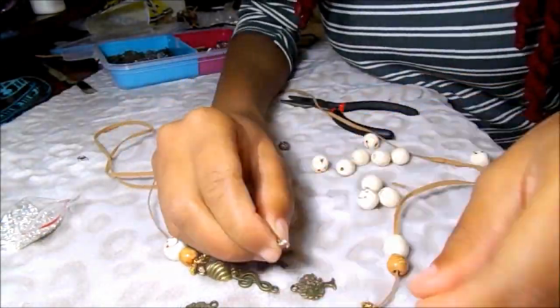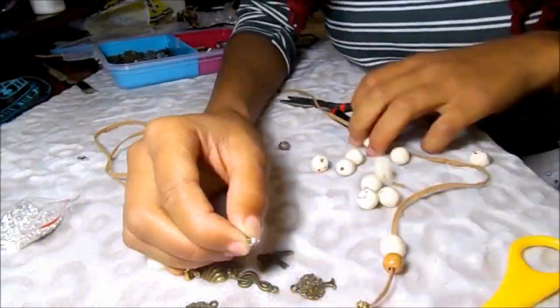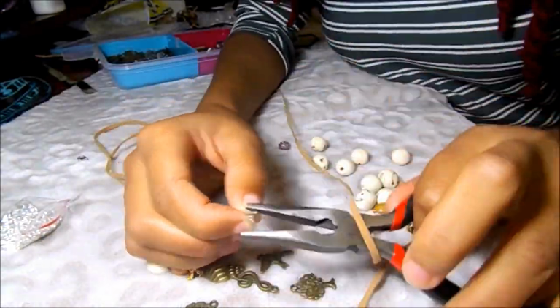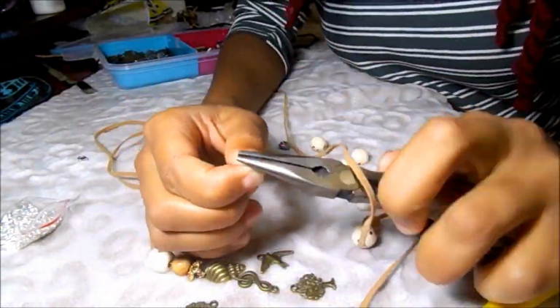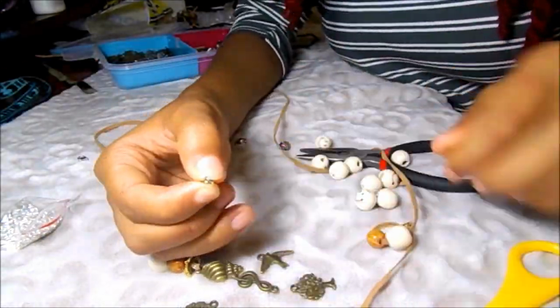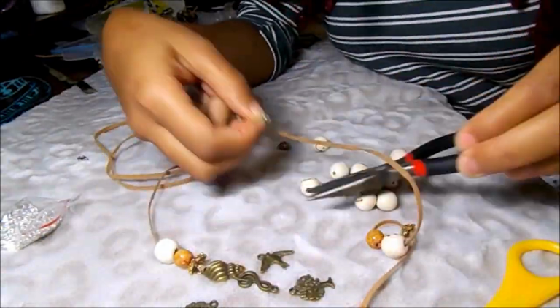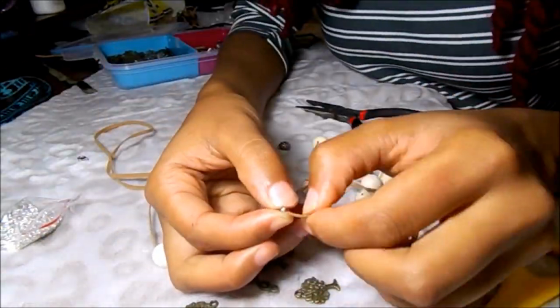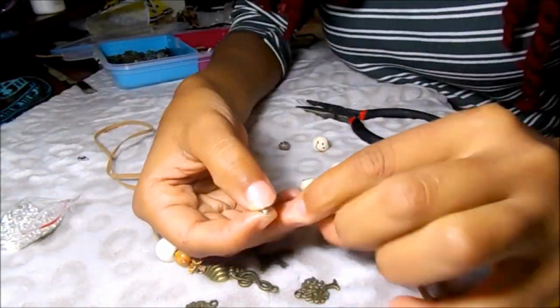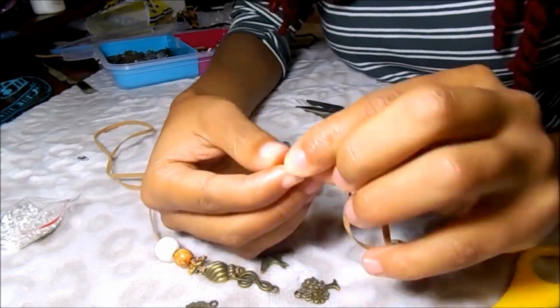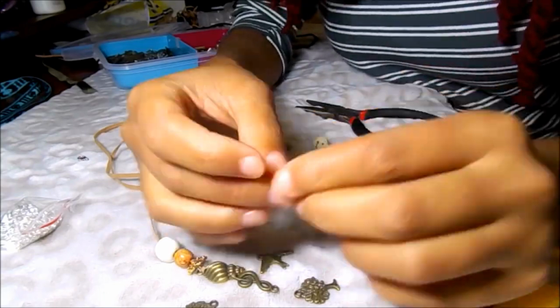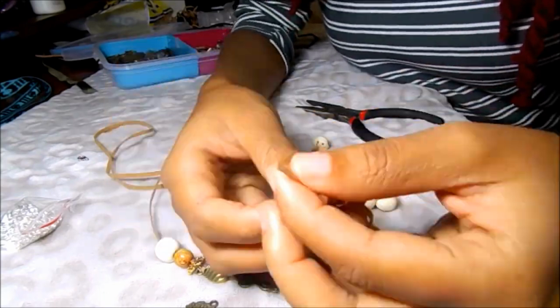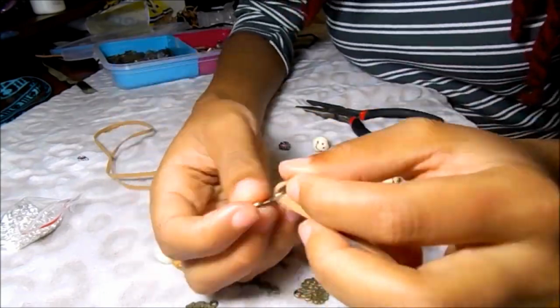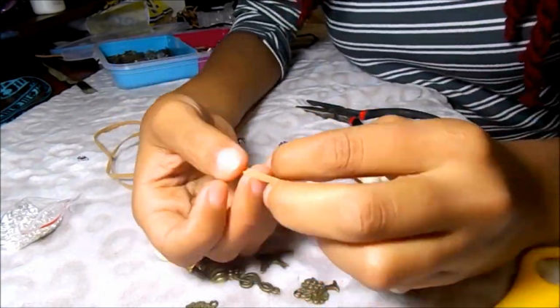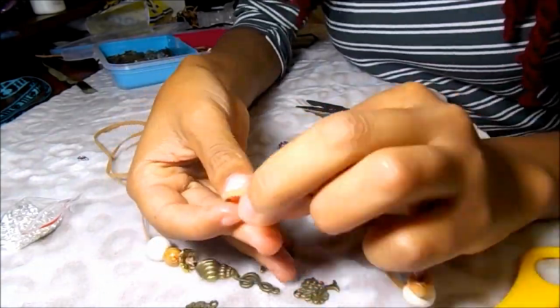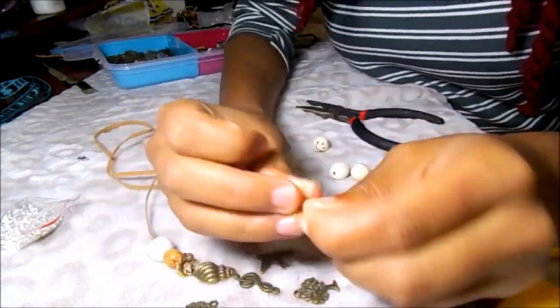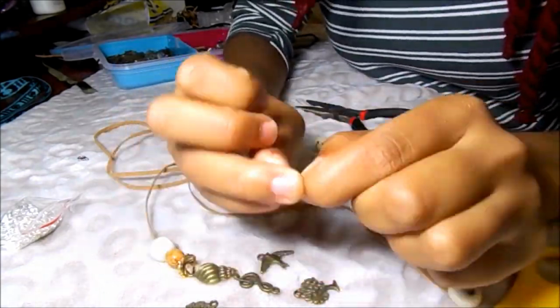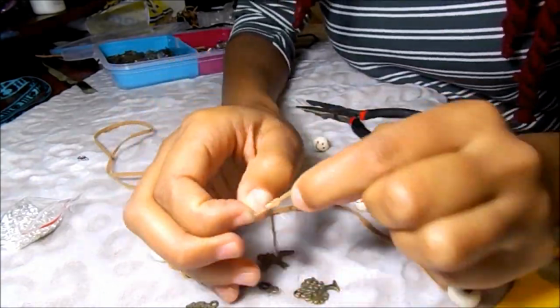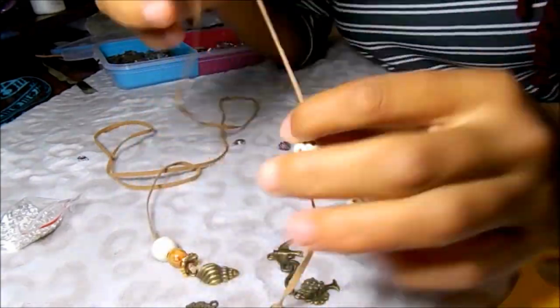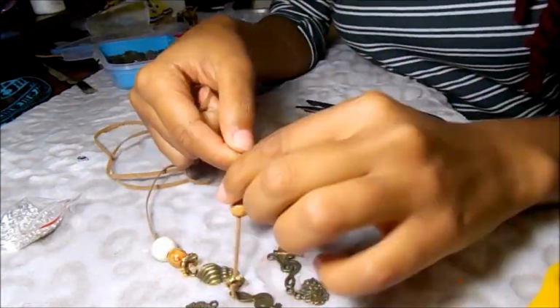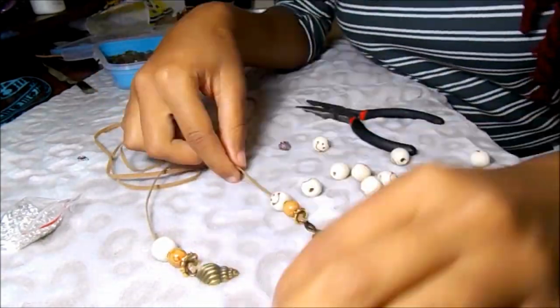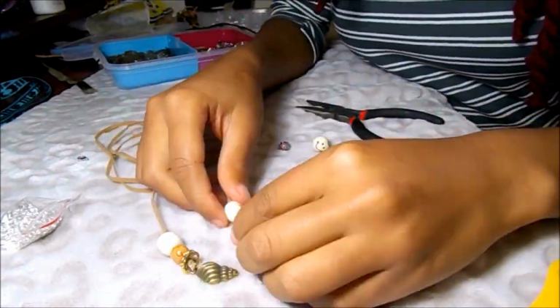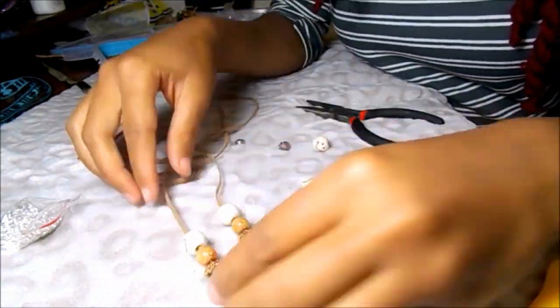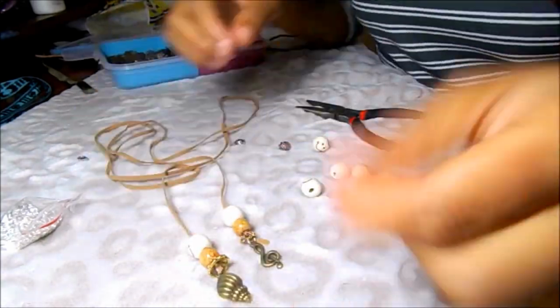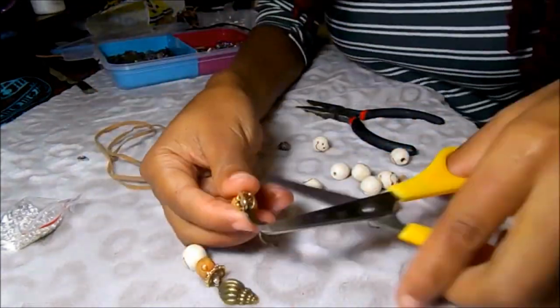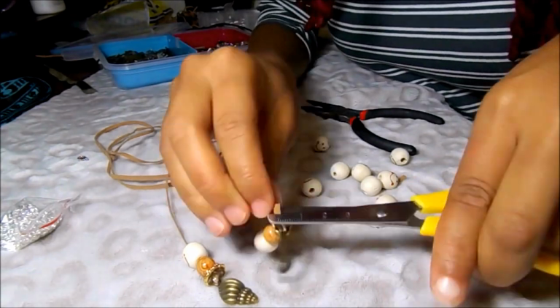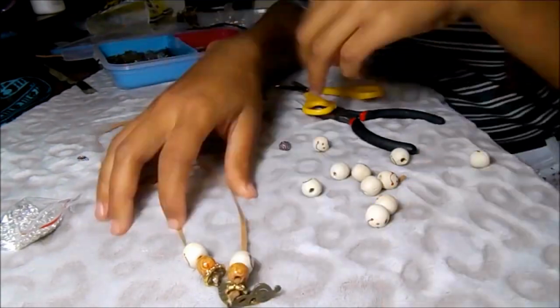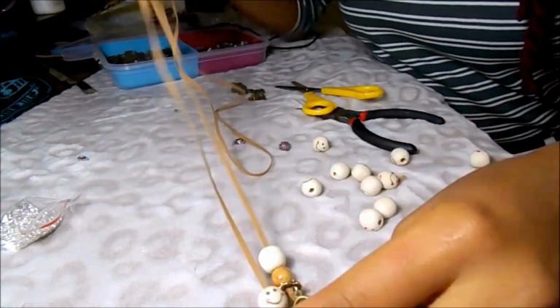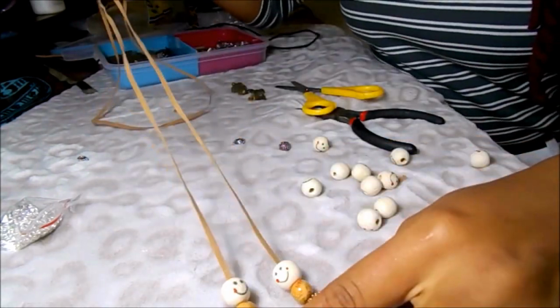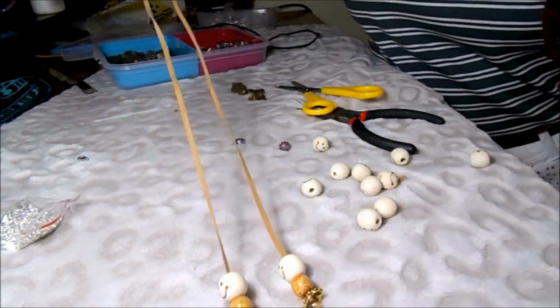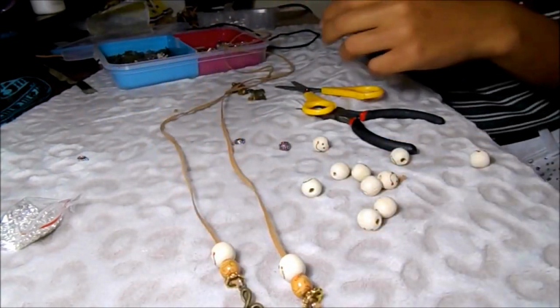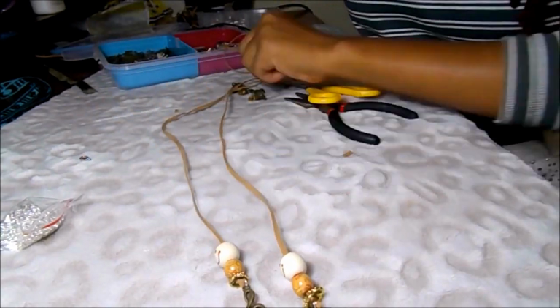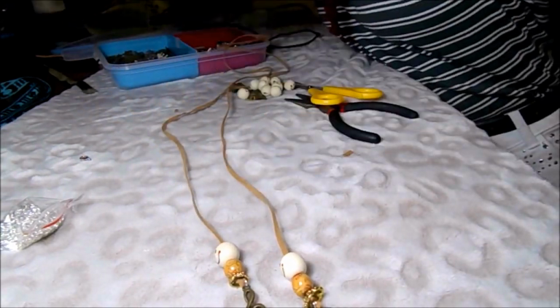How this choker is supposed to look is shown in the intro of the video, so if you go back and watch you can see exactly how to tie it. Please like, subscribe, and comment — see you next week!